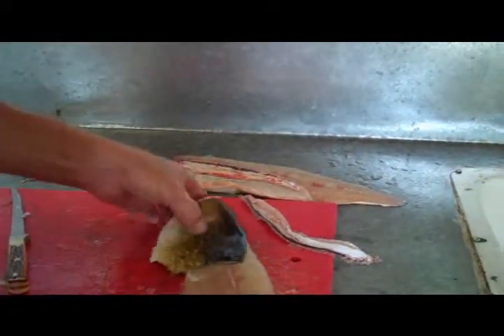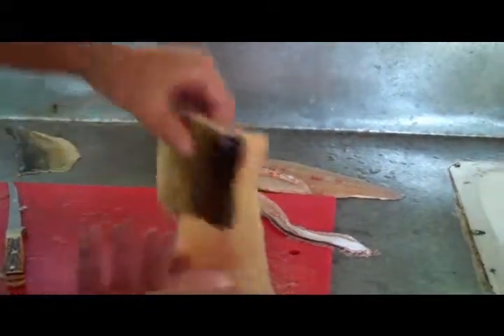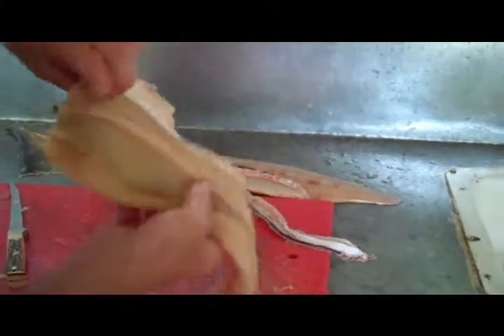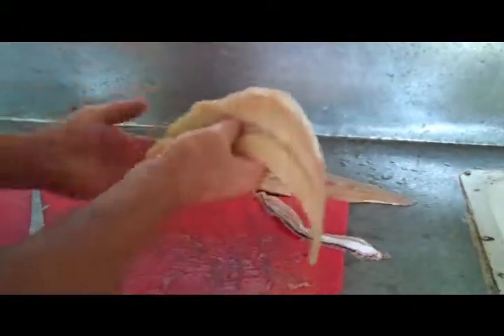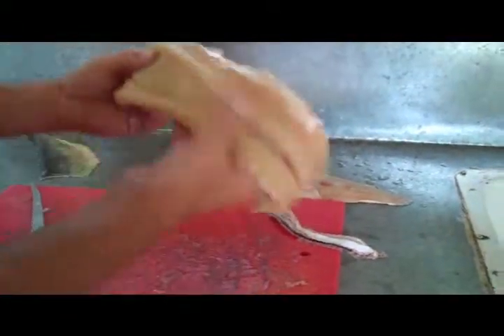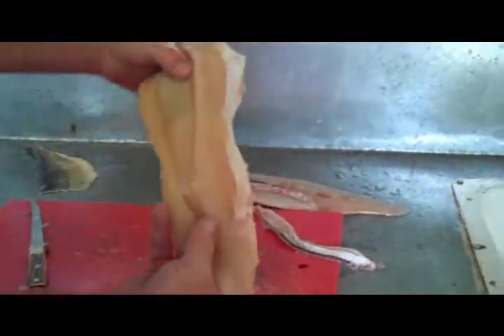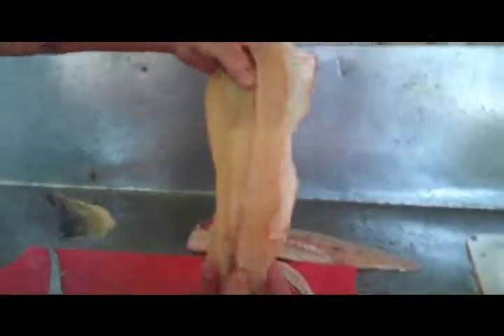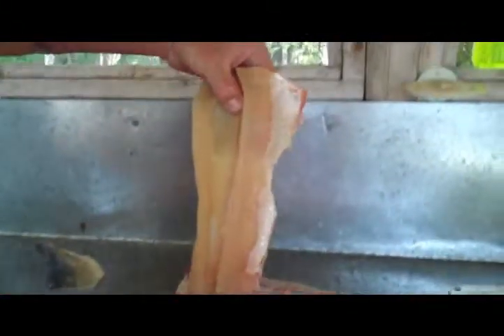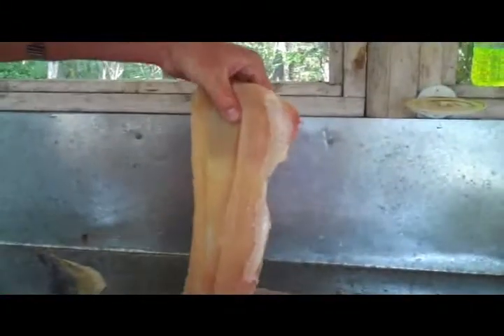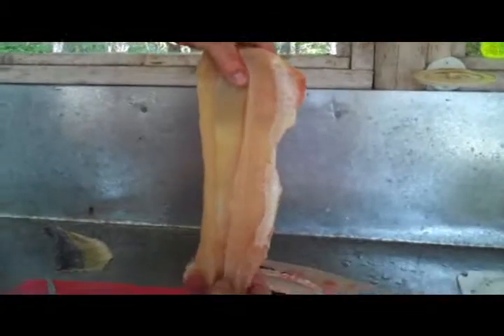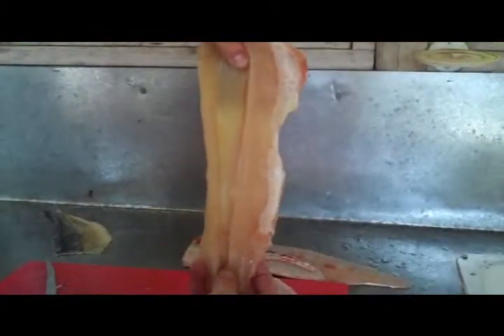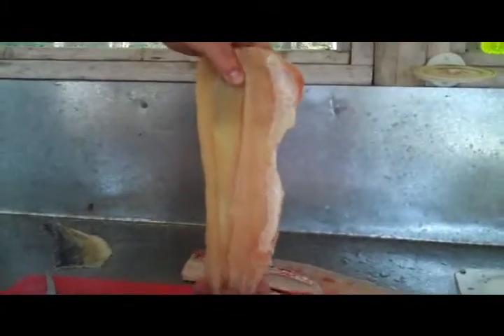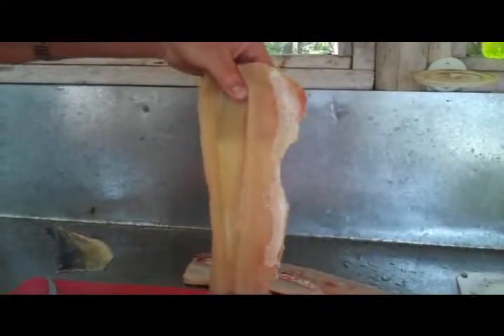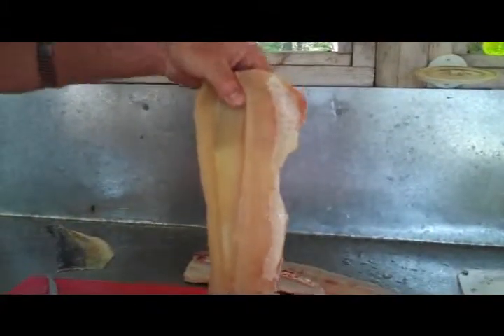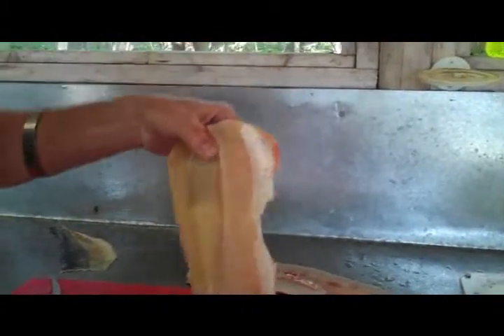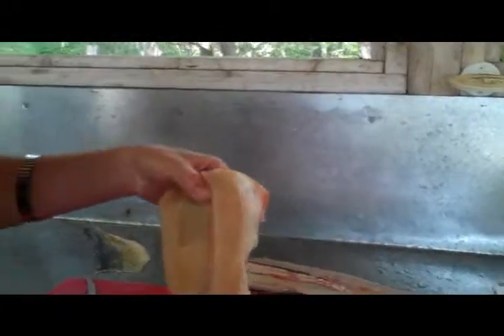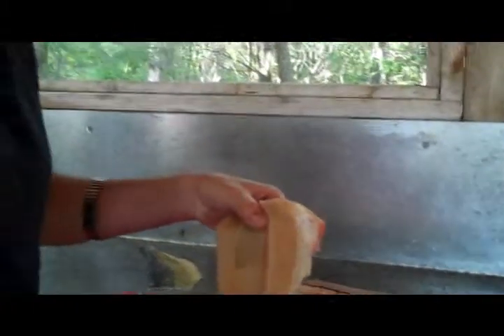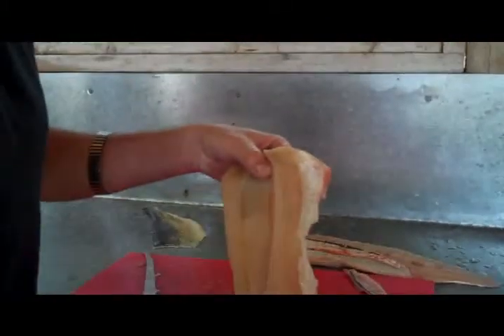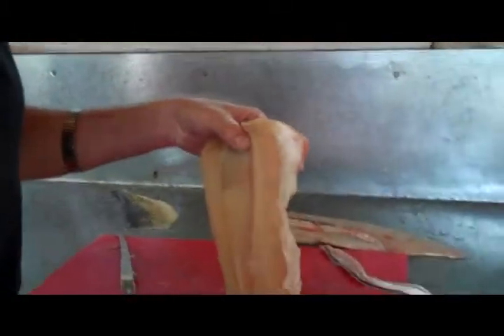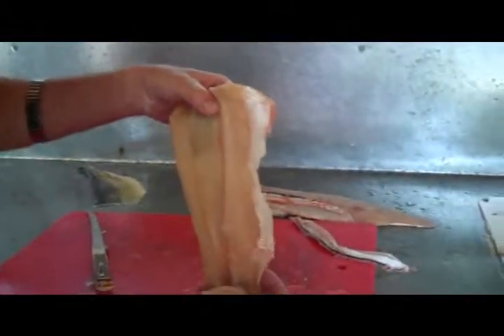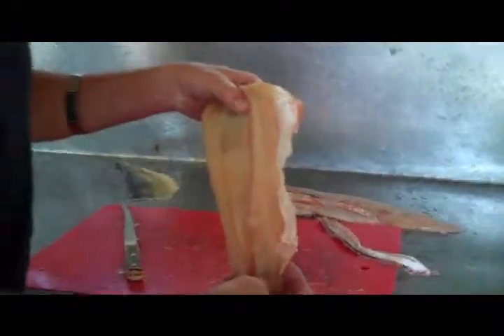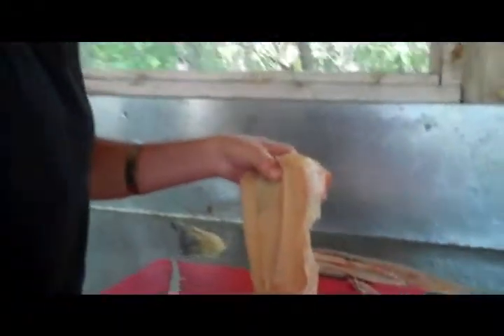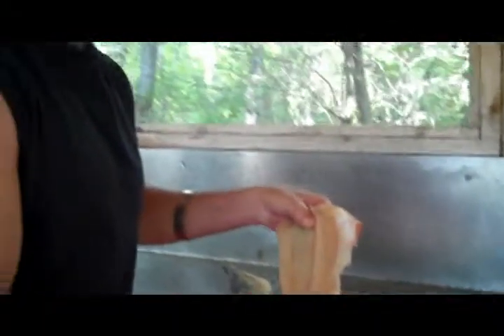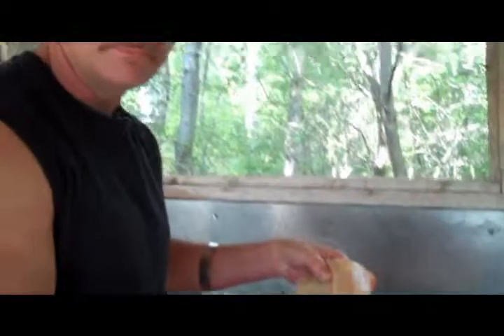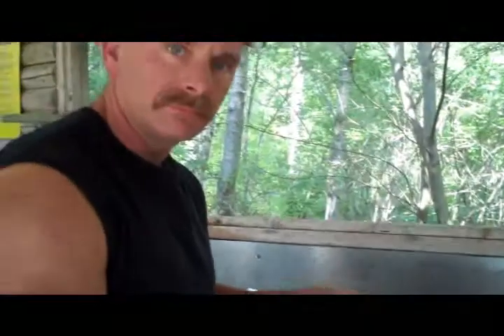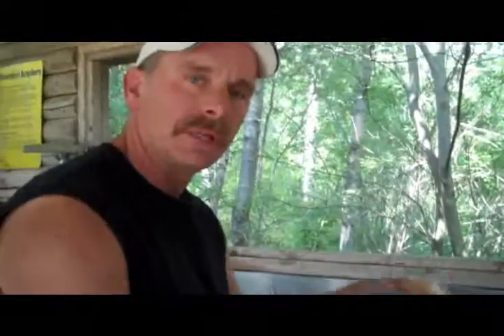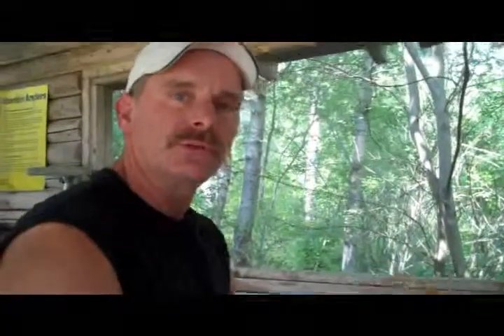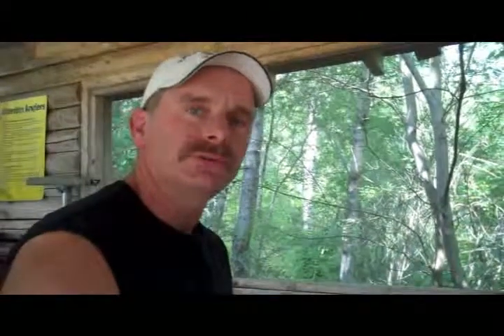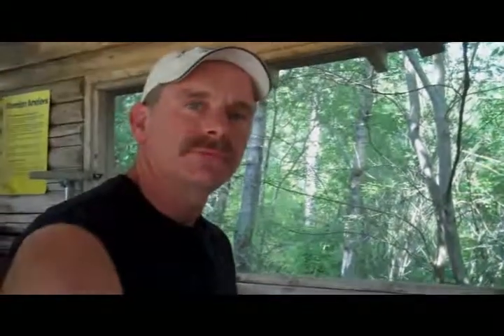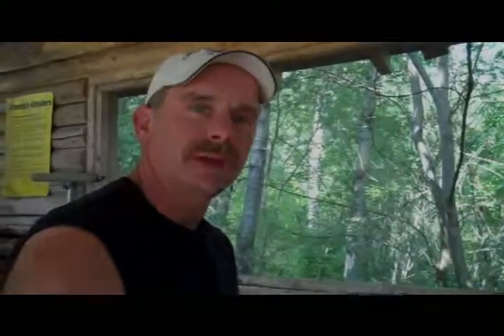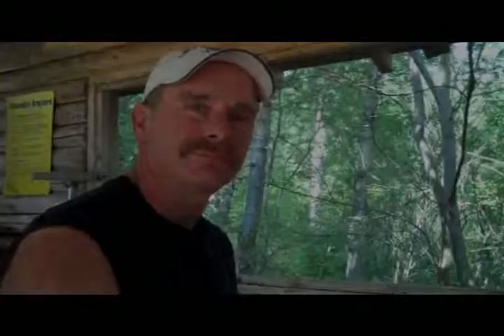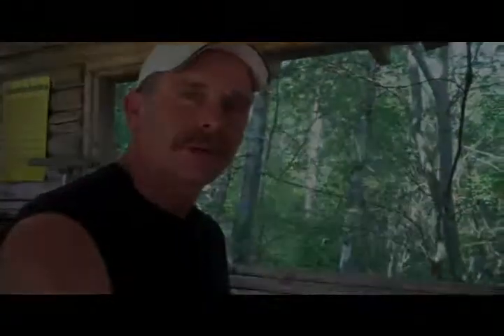There we go — that is a boneless northern steak, and delicious eating. Once you get onto this, you'll never stop catching. Until next week folks, thanks for coming, bye bye!